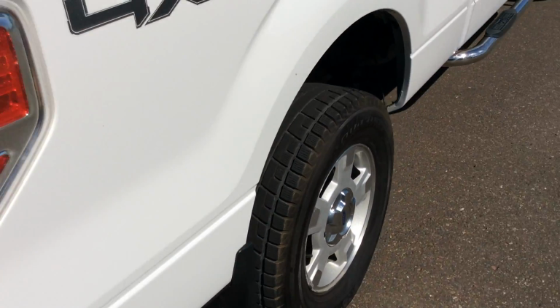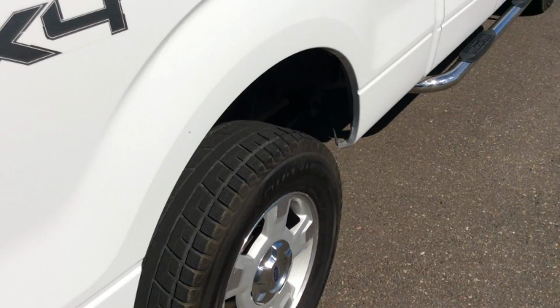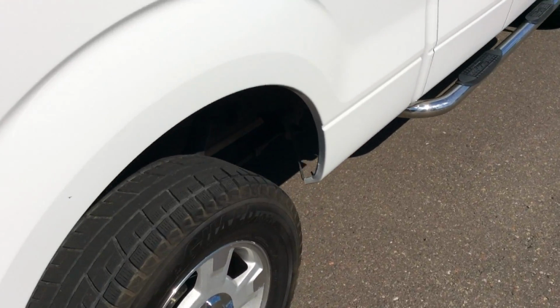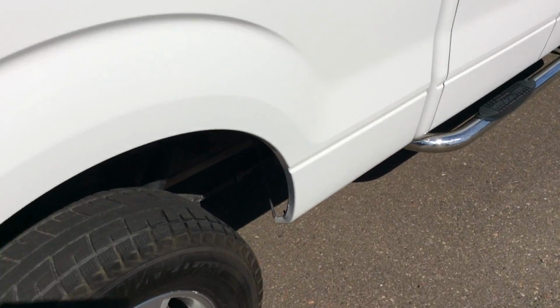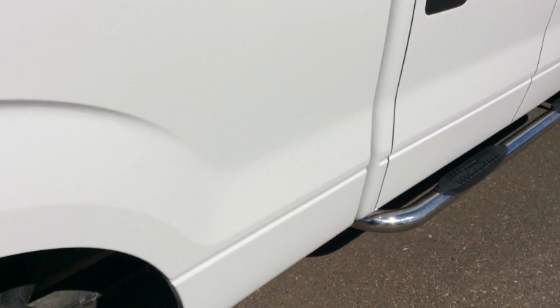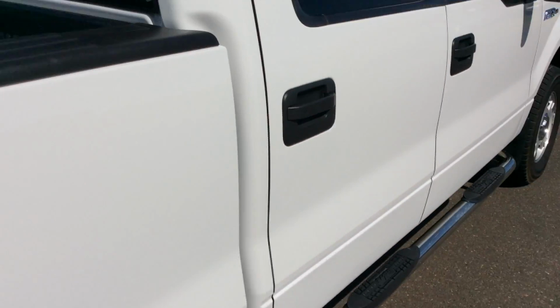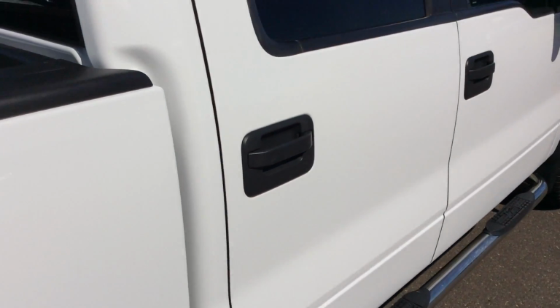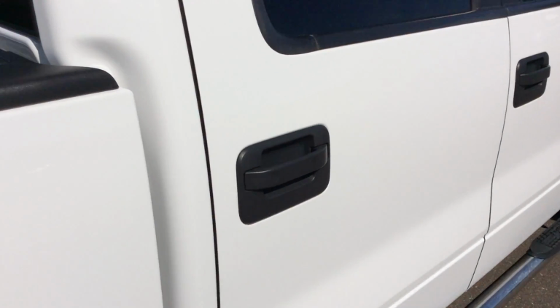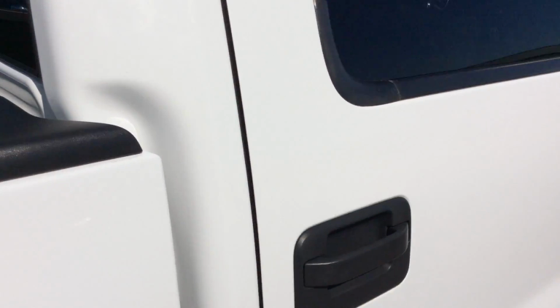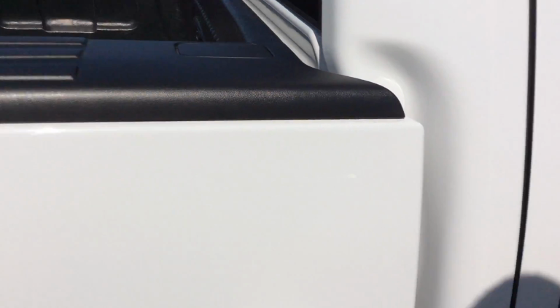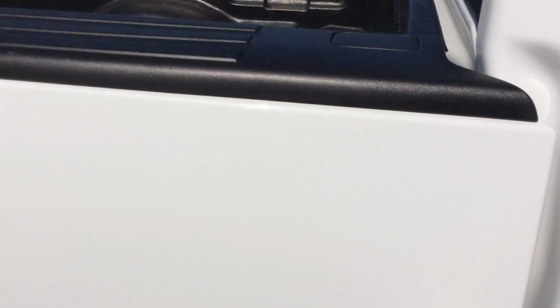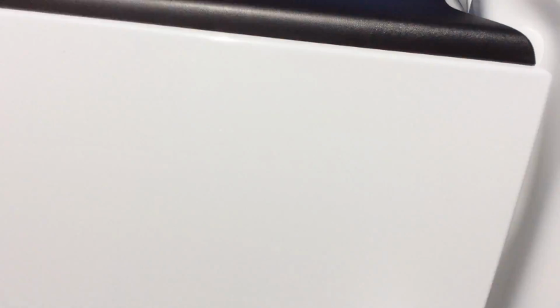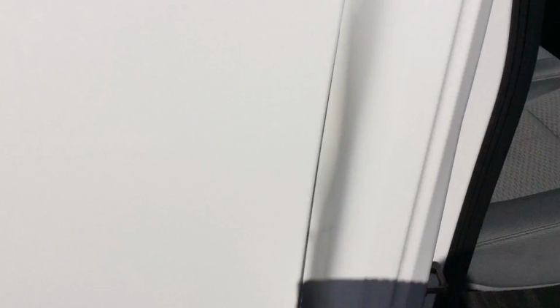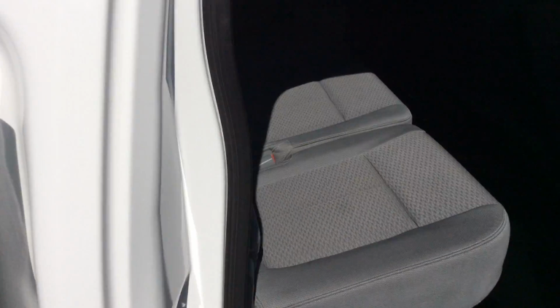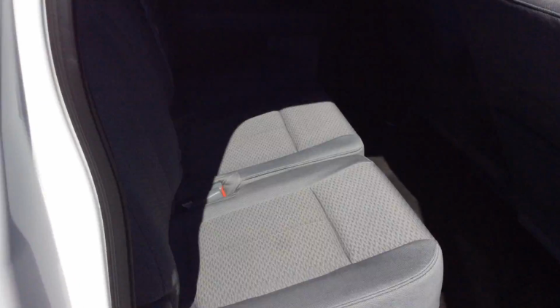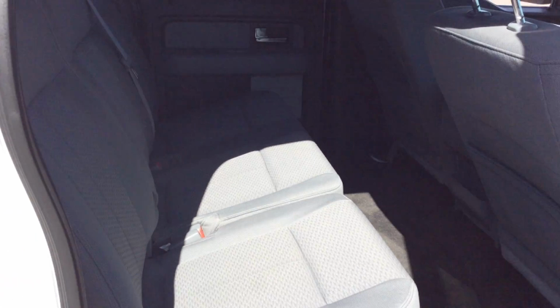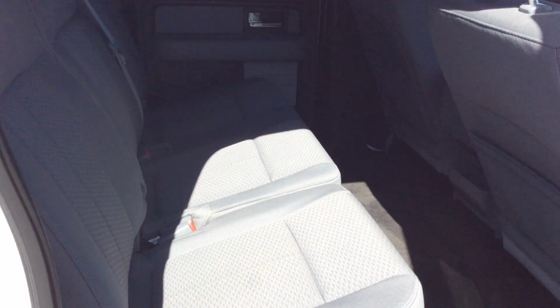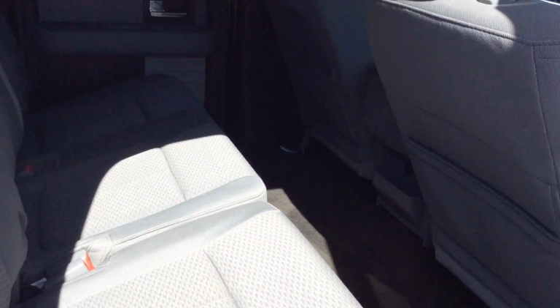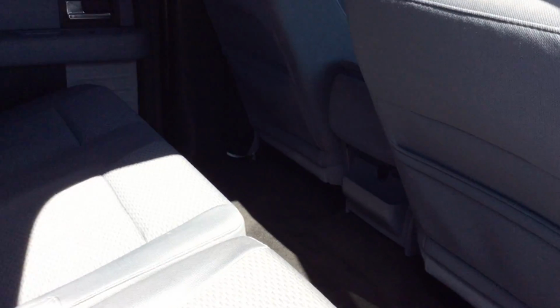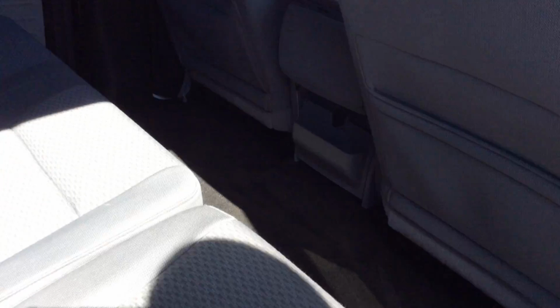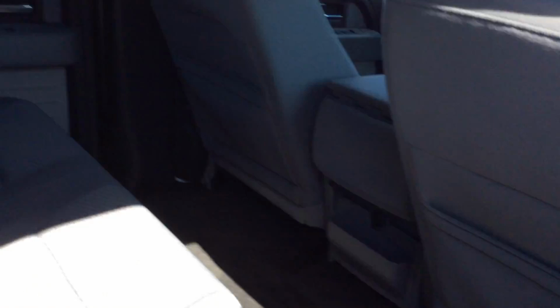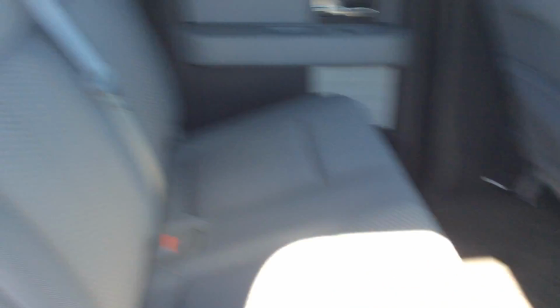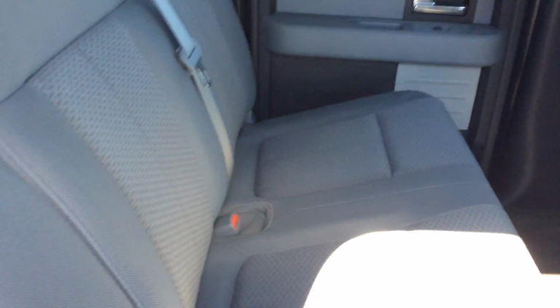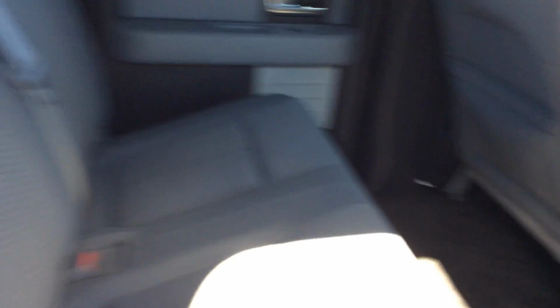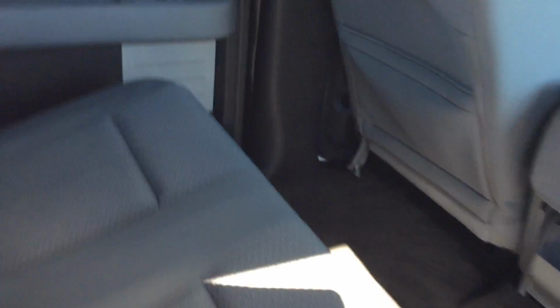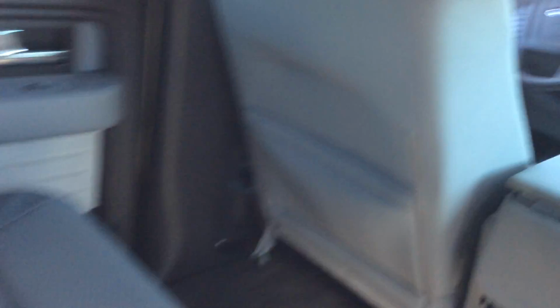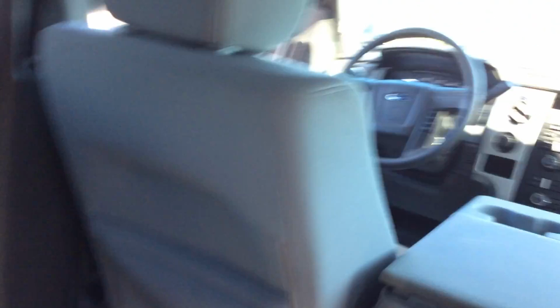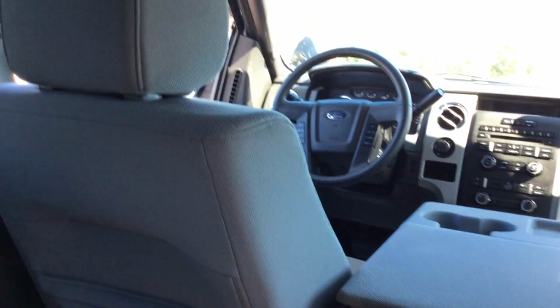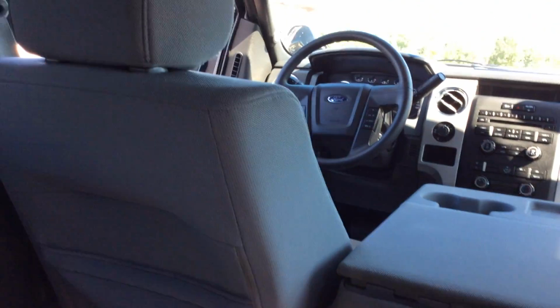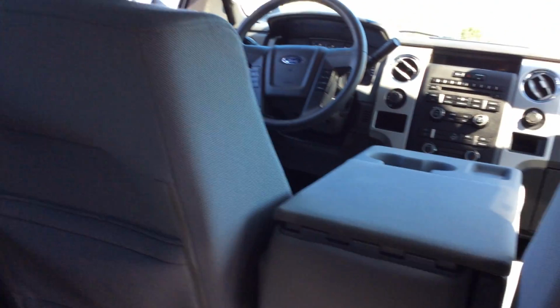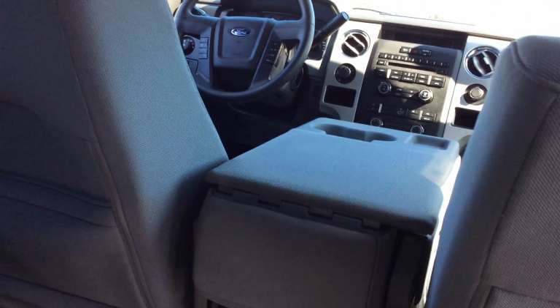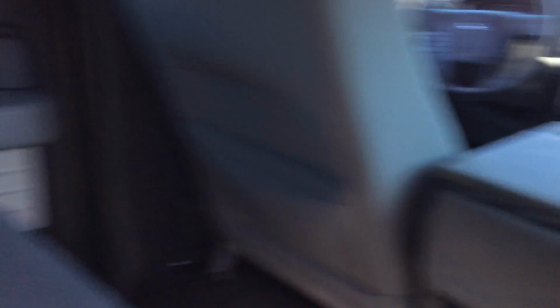I'm going to show you the inside of this vehicle. It is a full crew cab with lots of room inside. Very comfy — comfortable 5 passenger seating with lots of leg room and lots of head room.